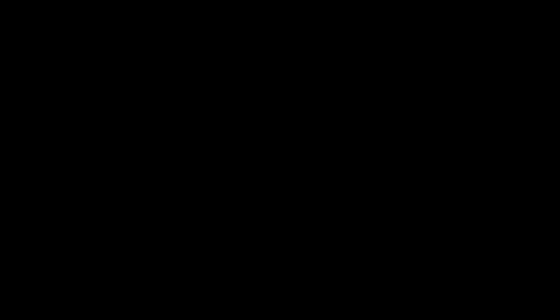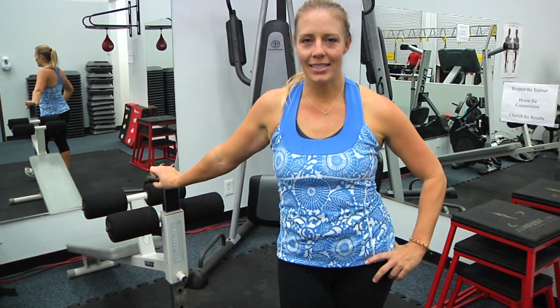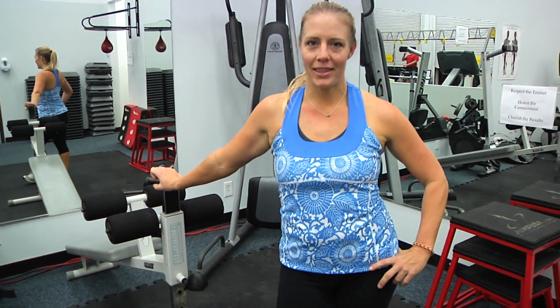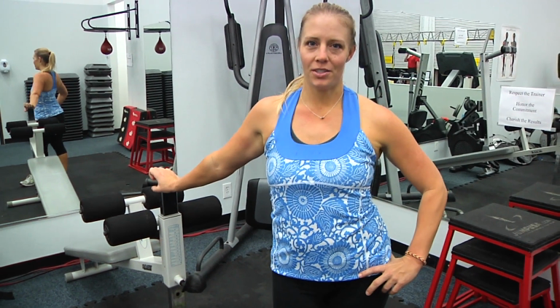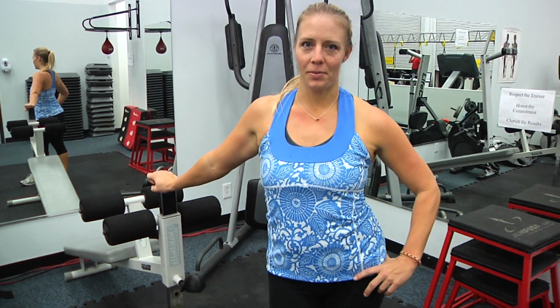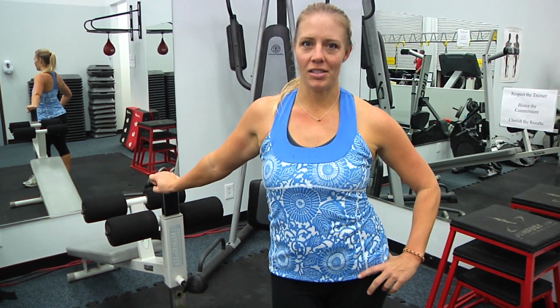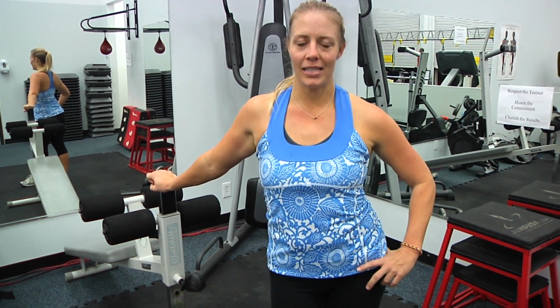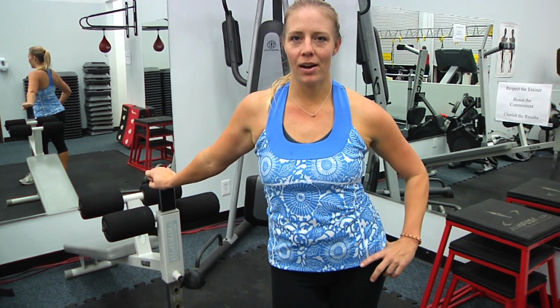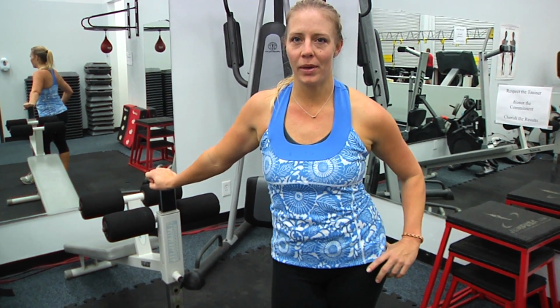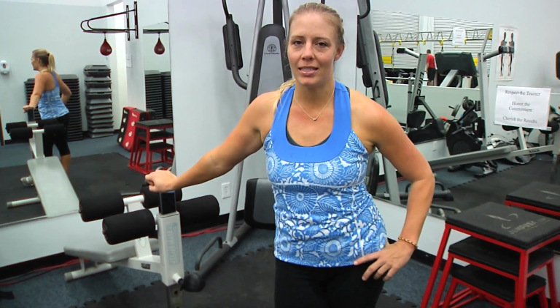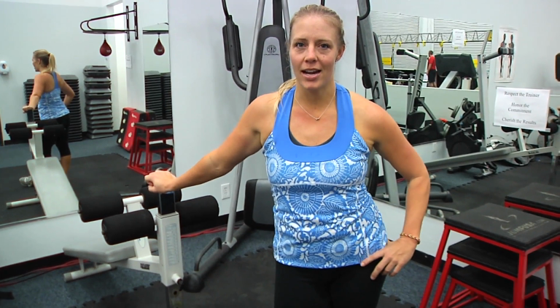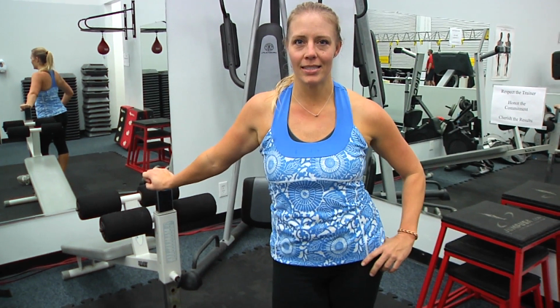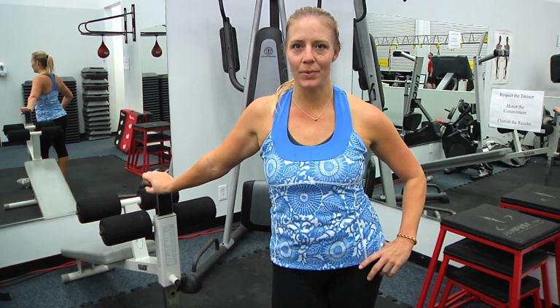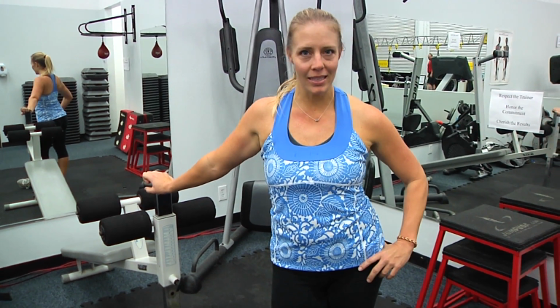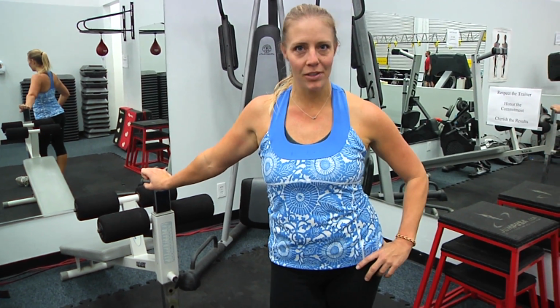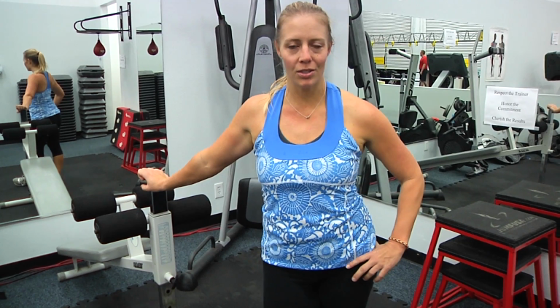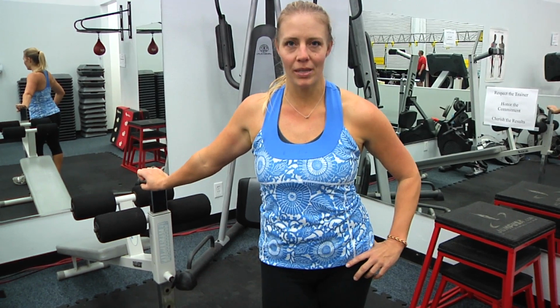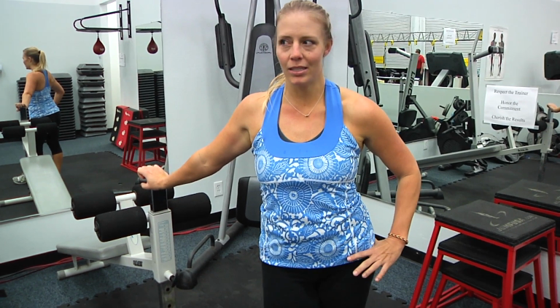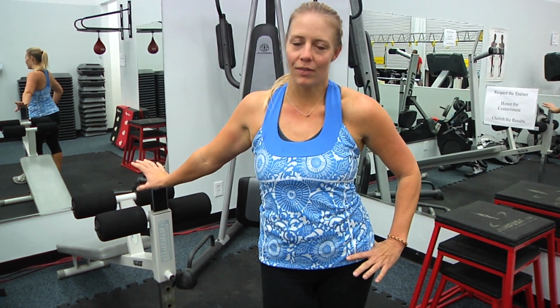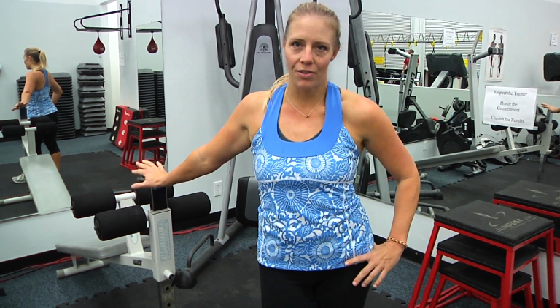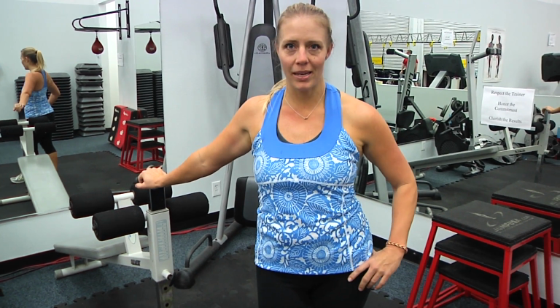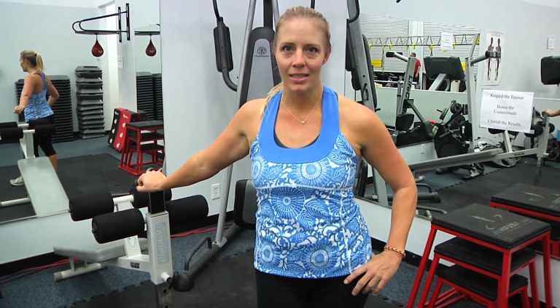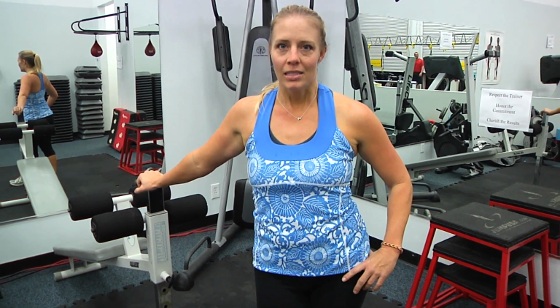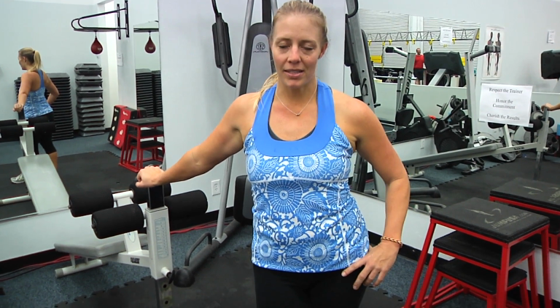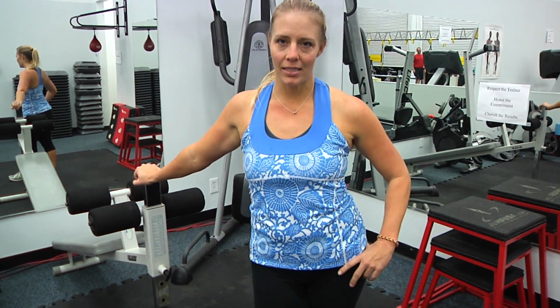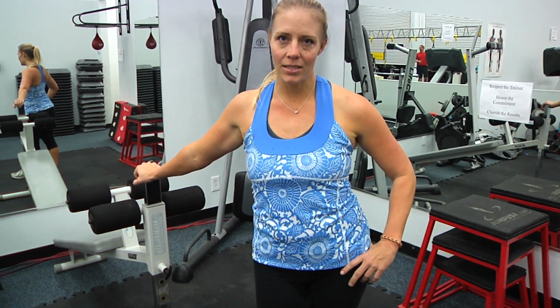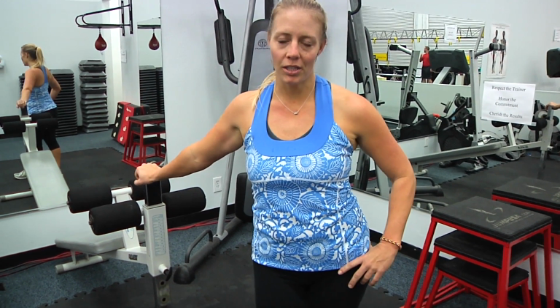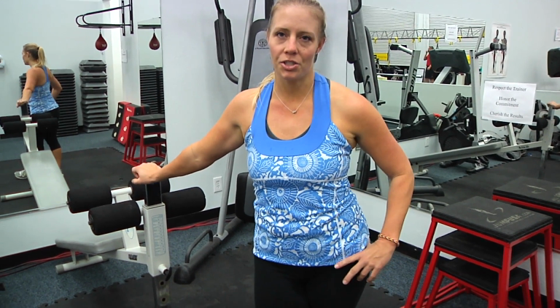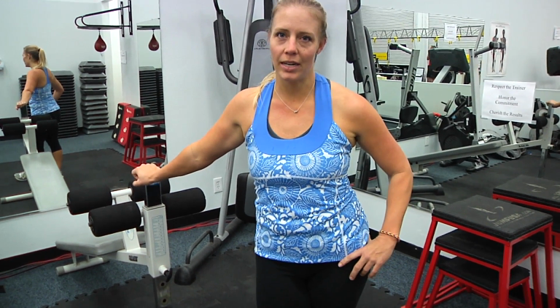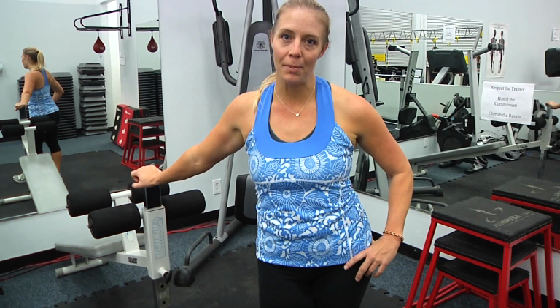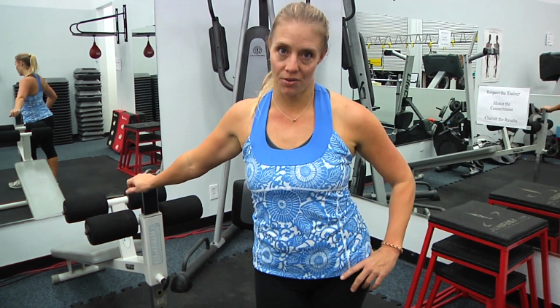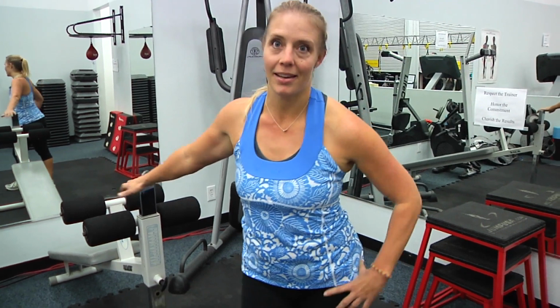Hey guys, it's Bethany with Studio Sweat On Demand. Today we are filming a TRX Express class for you, so it should be 25, 30 minutes to body style today. All you need is your TRX strap. Let's go get it done.